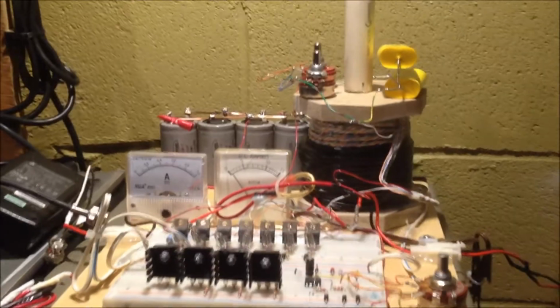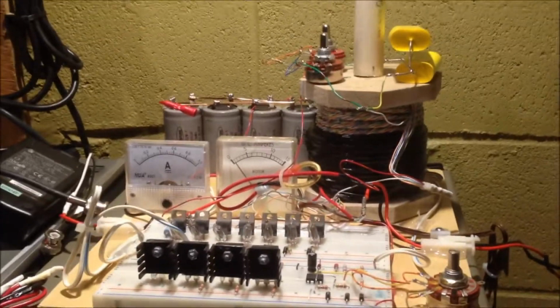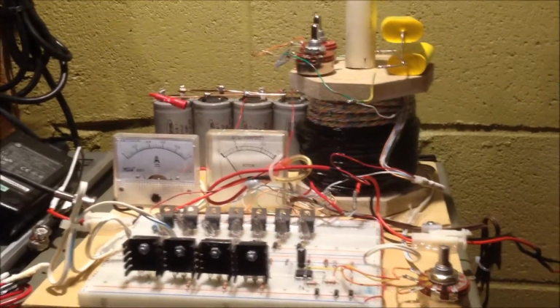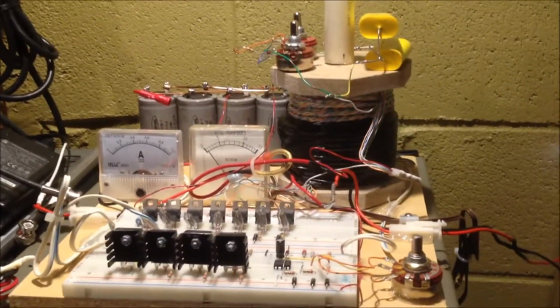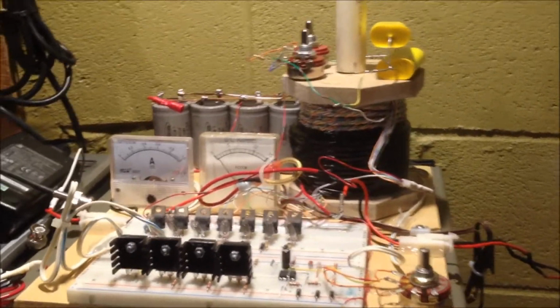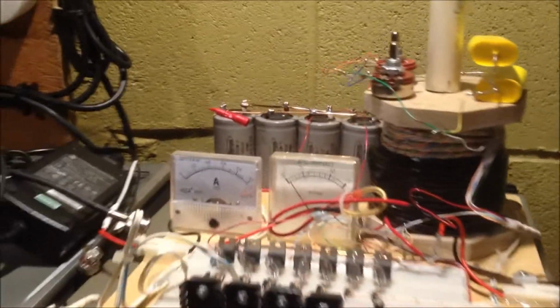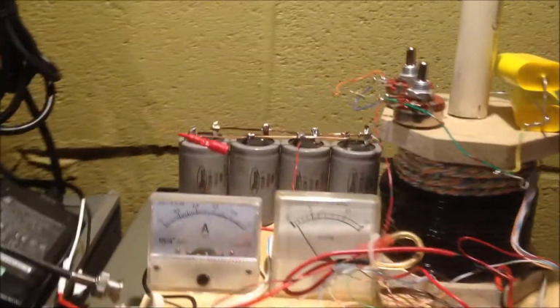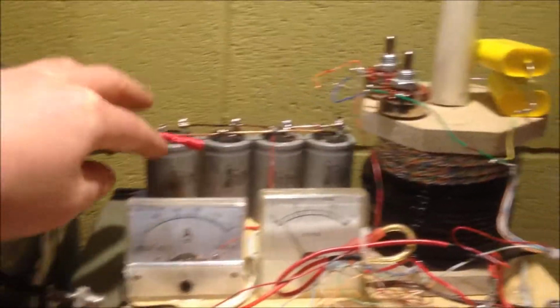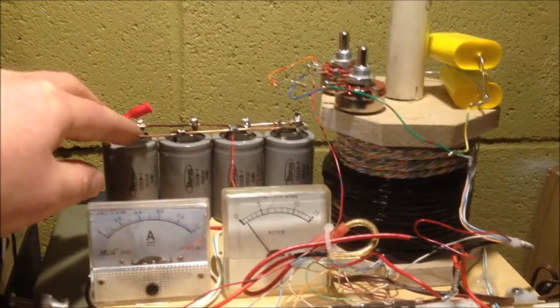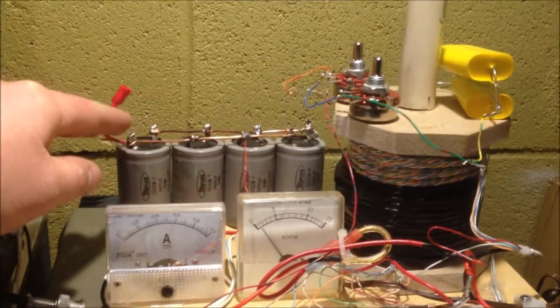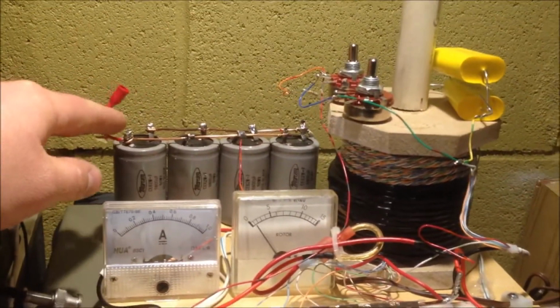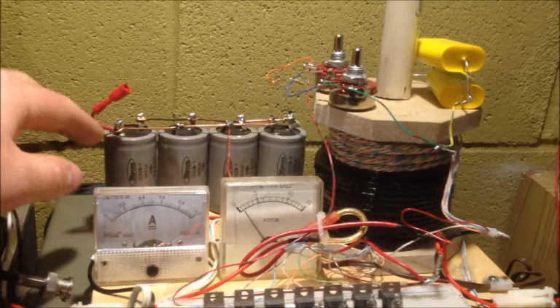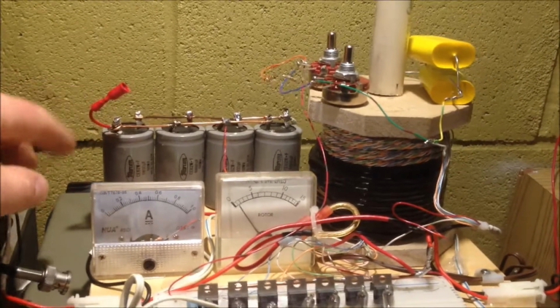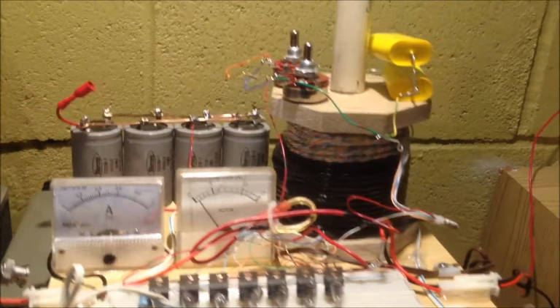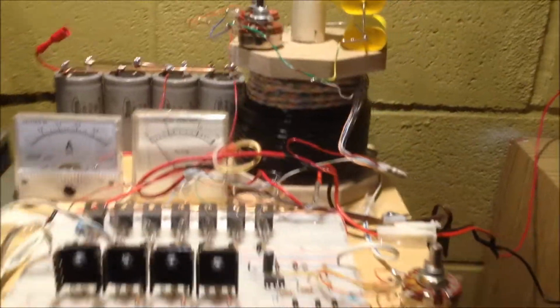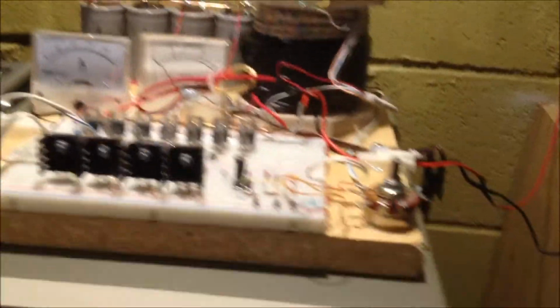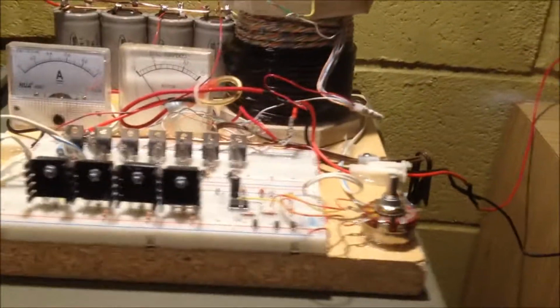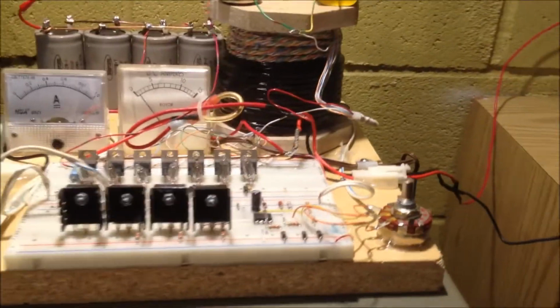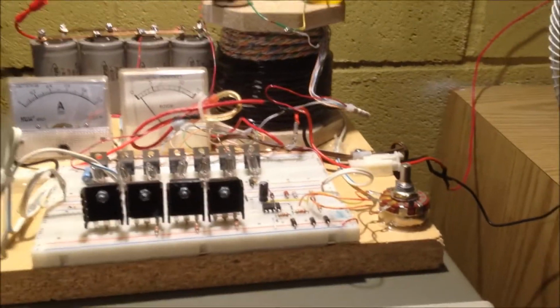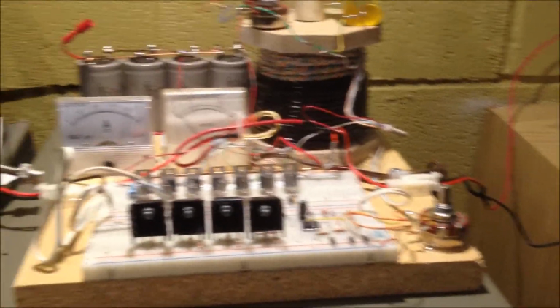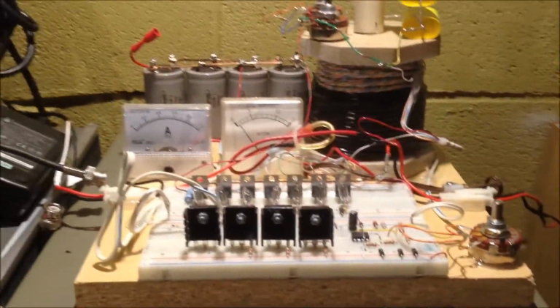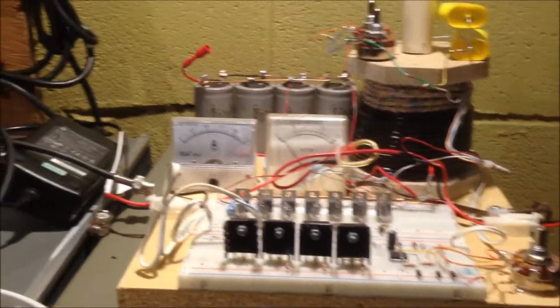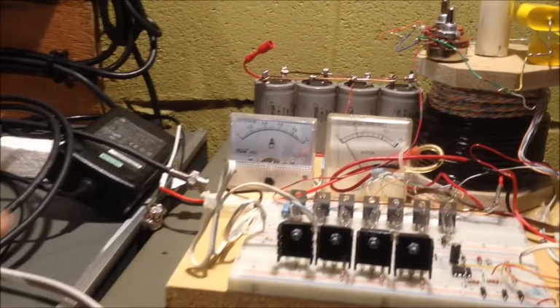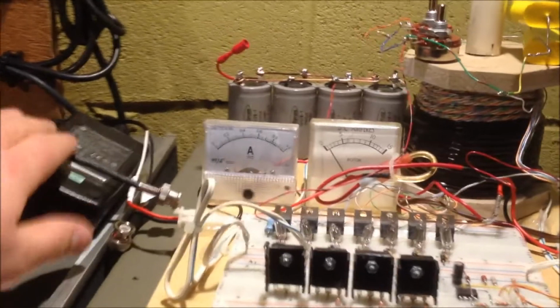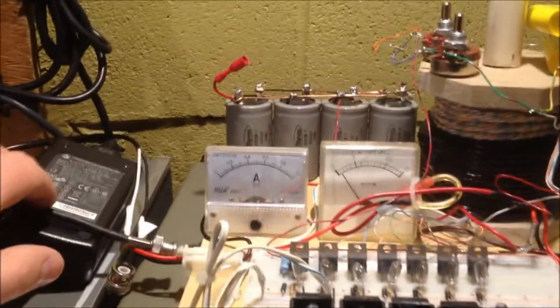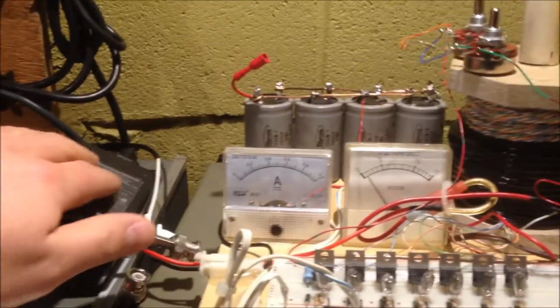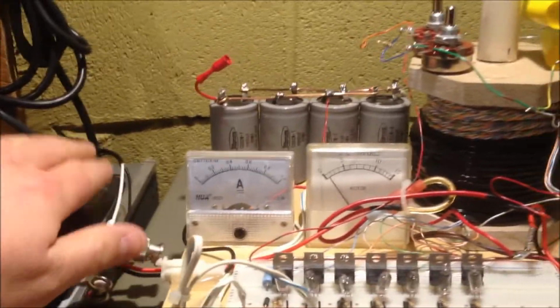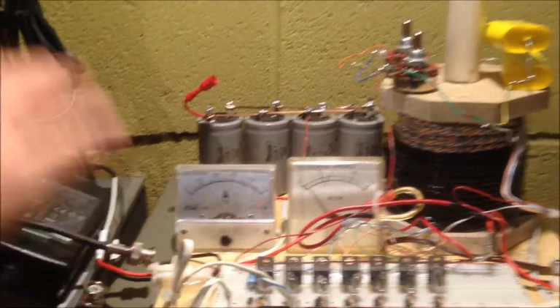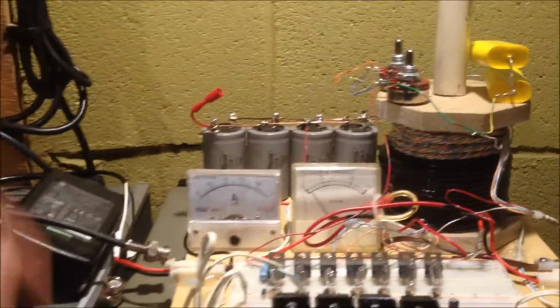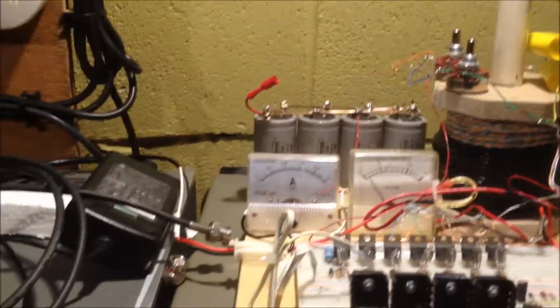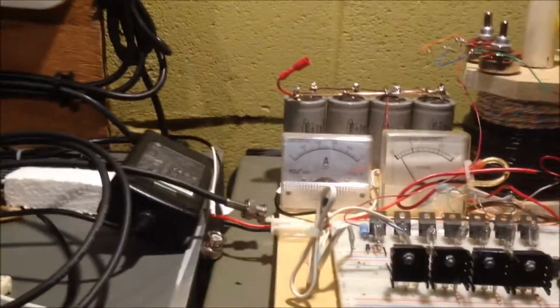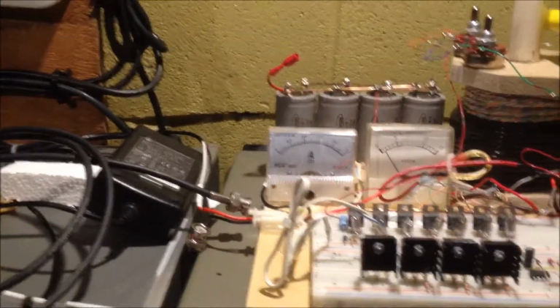Here's the circuit as before. However, now we're not using the cap dump — that's disconnected. I've got it running off the wall with a 12-volt, 4-amp supply, something like that.